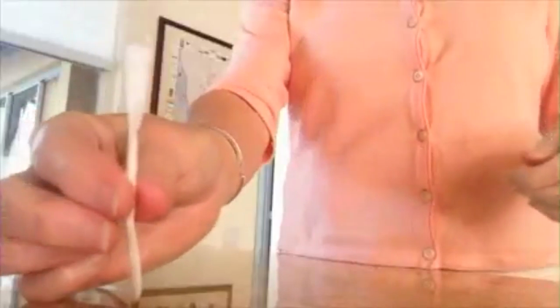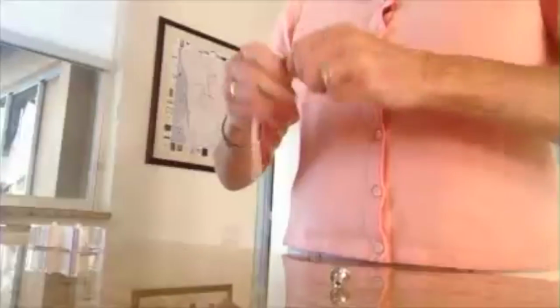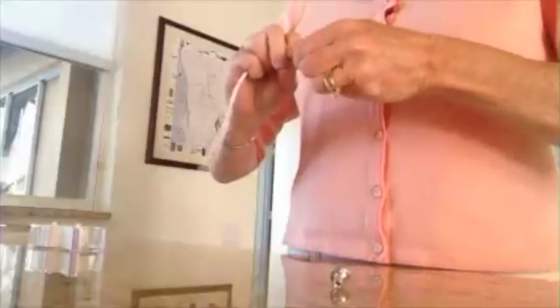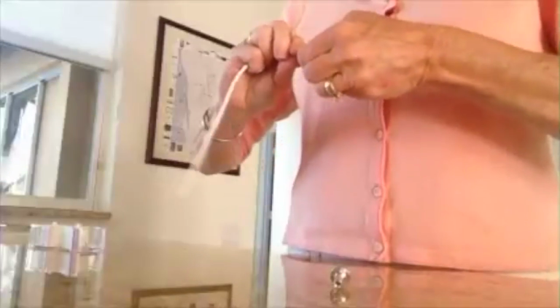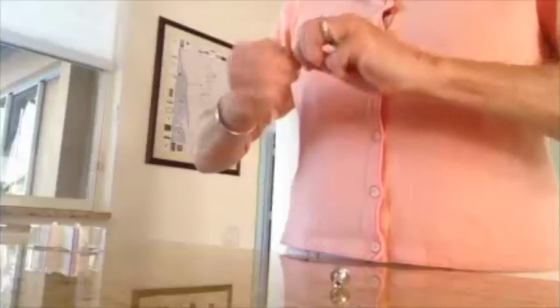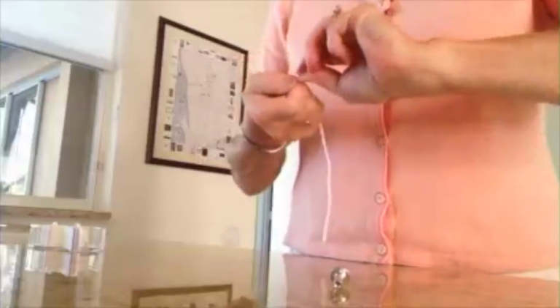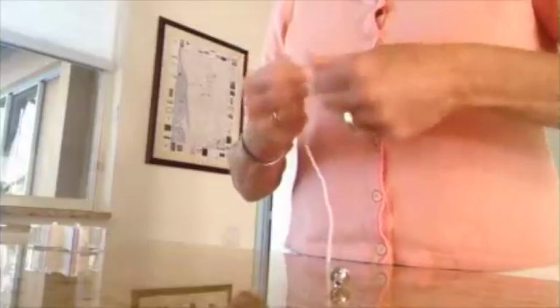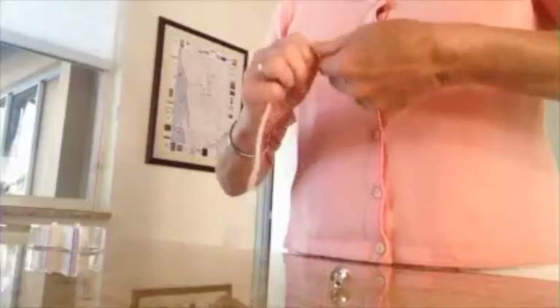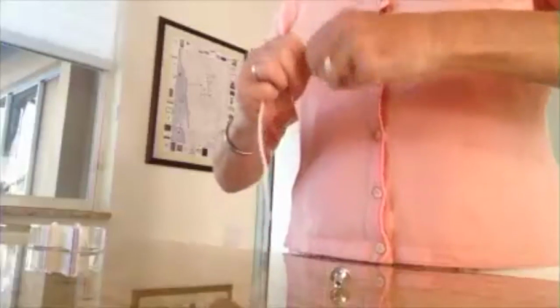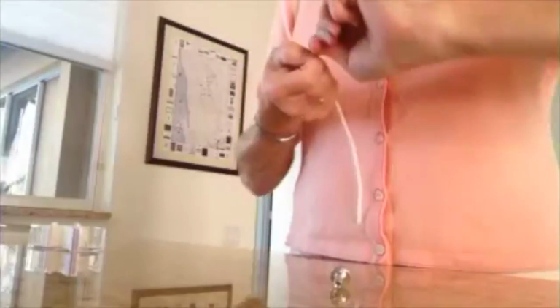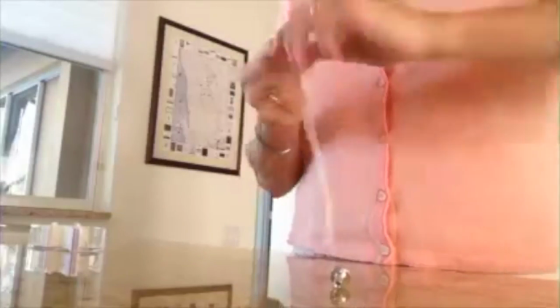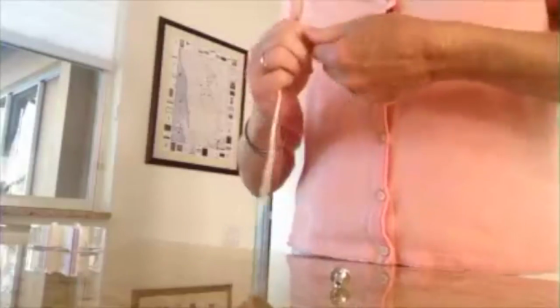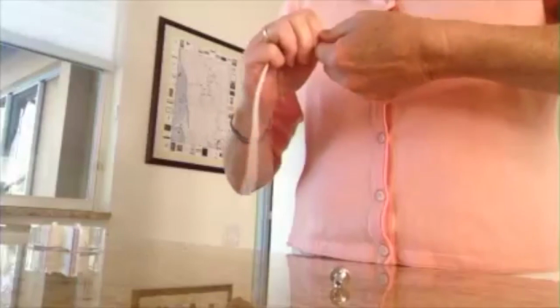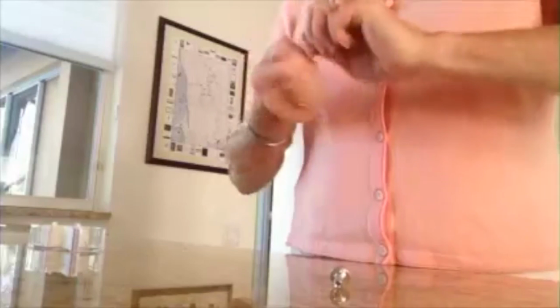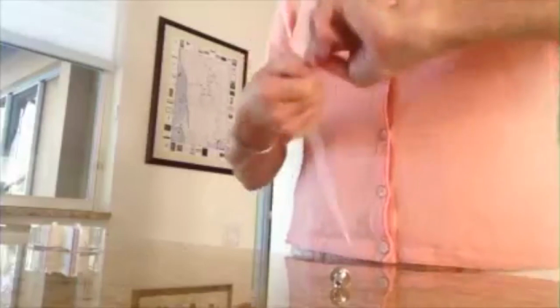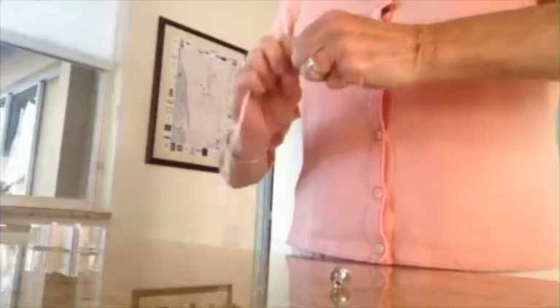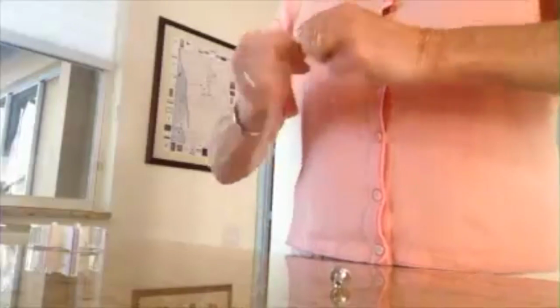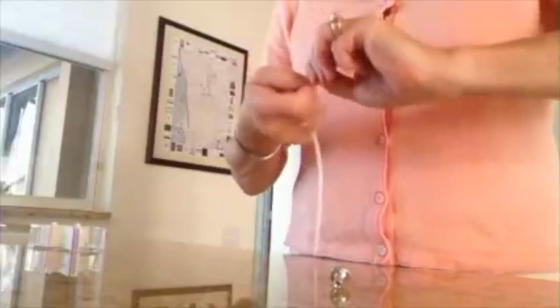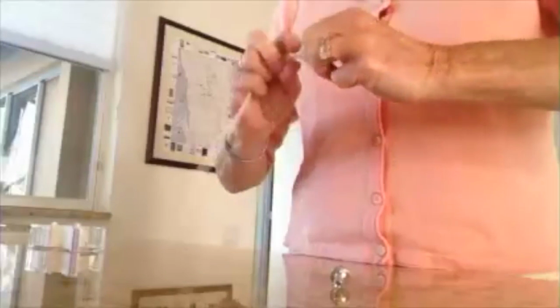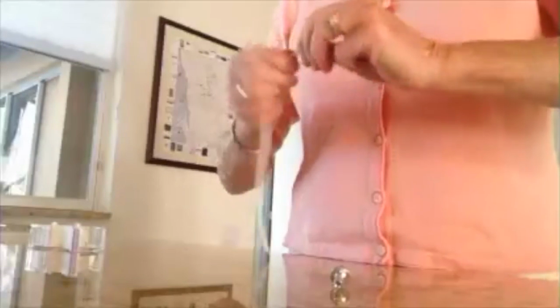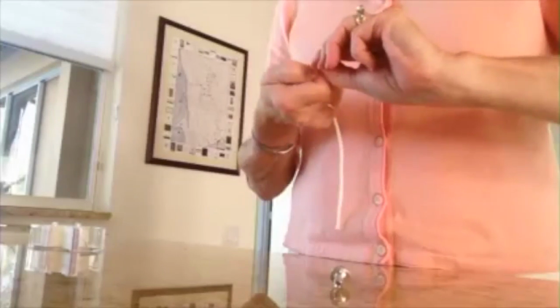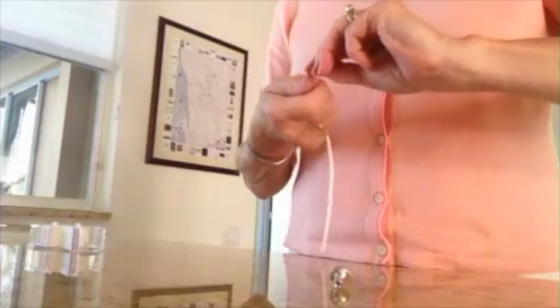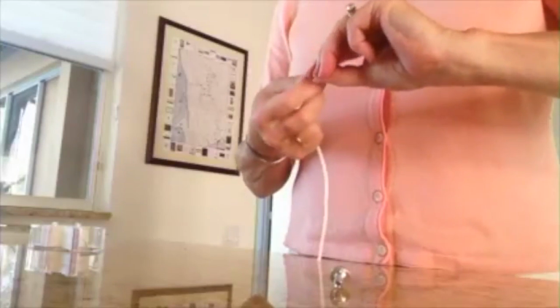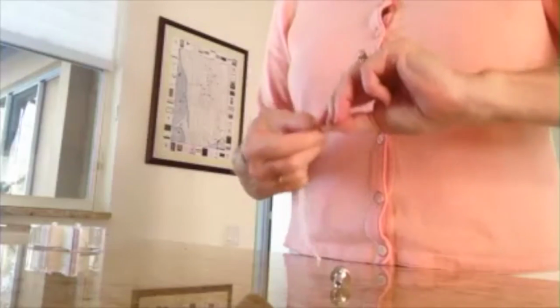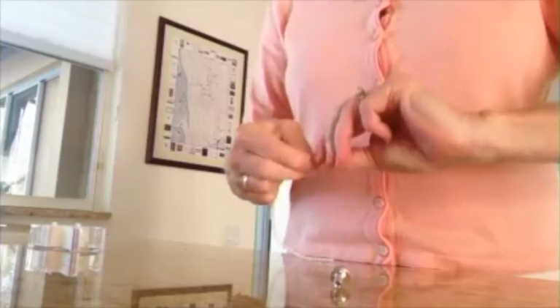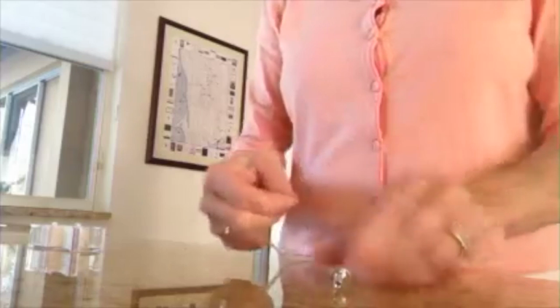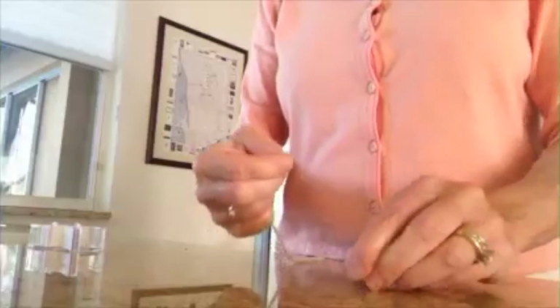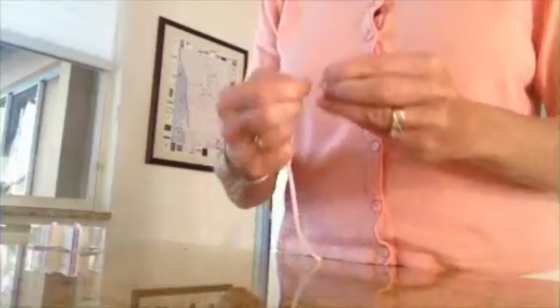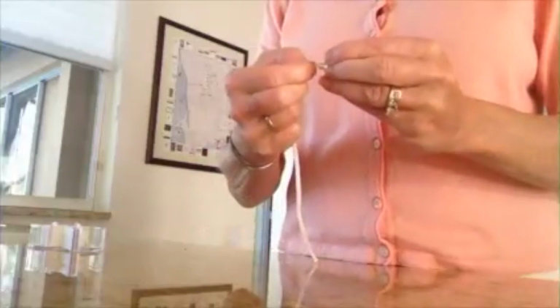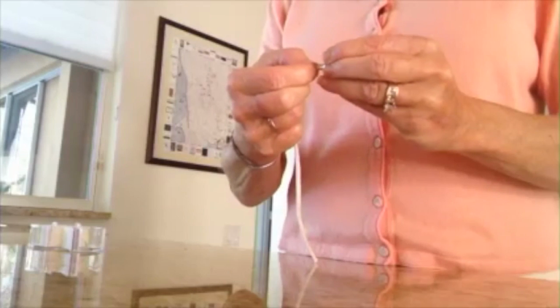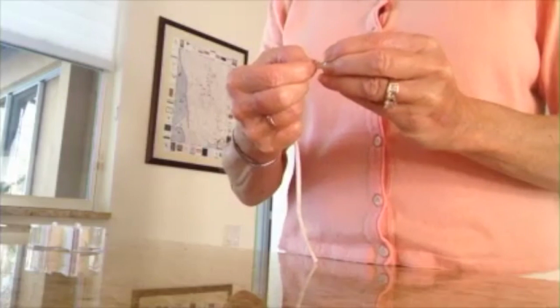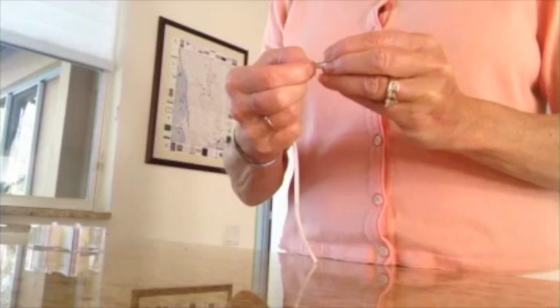Next, what you want to do is twist the top of the tape to make it as thin as possible. This will allow for easy threading in the metal wick collar.